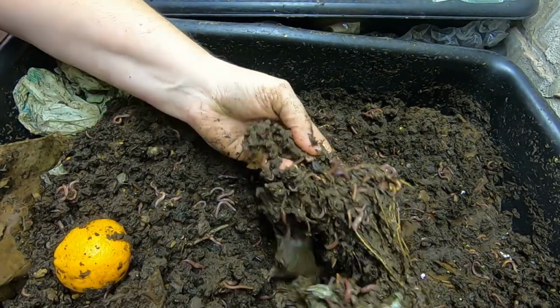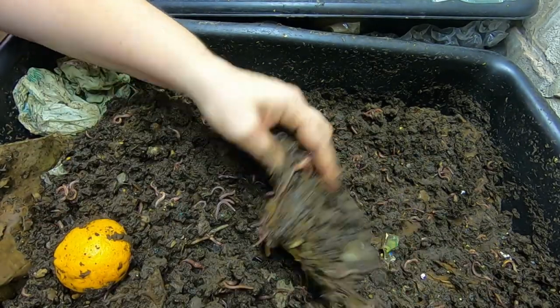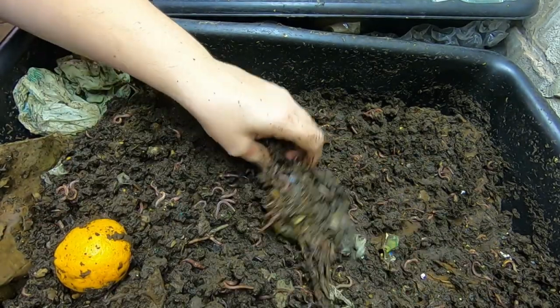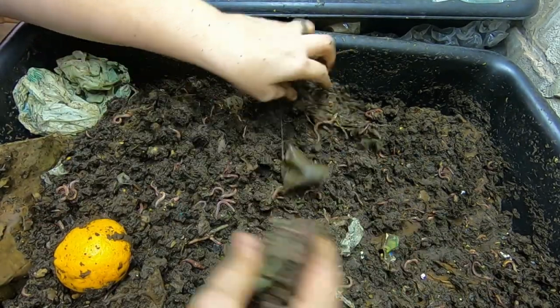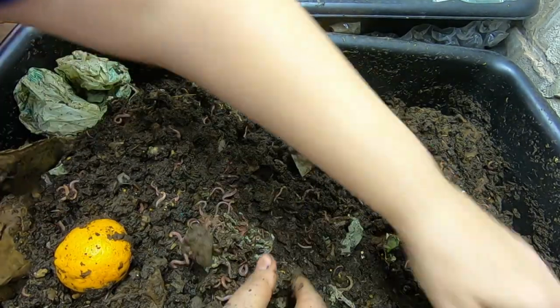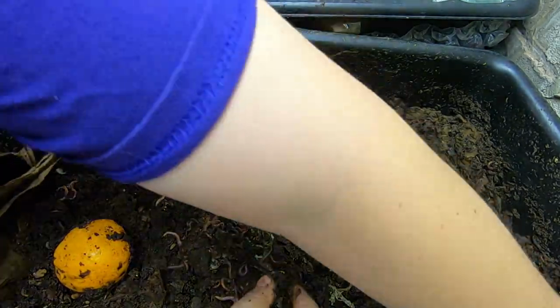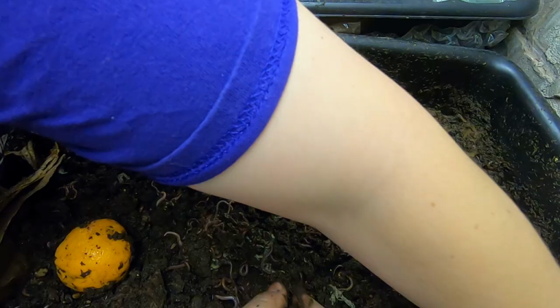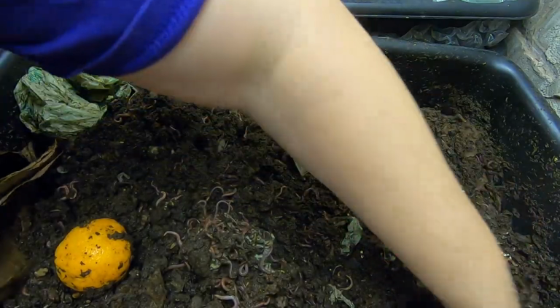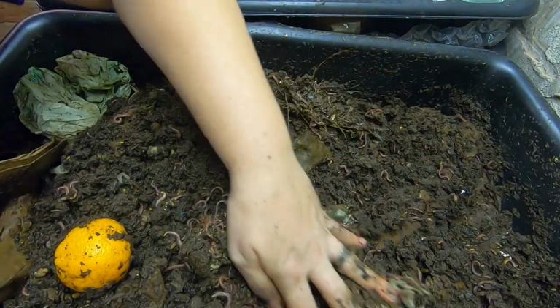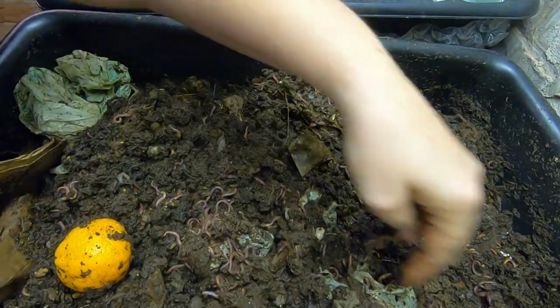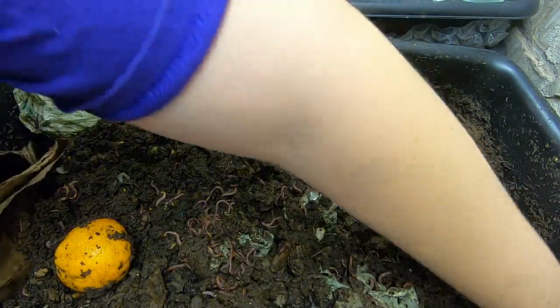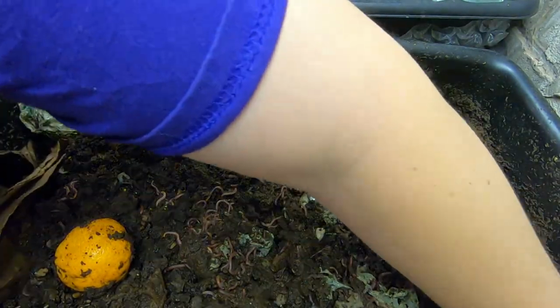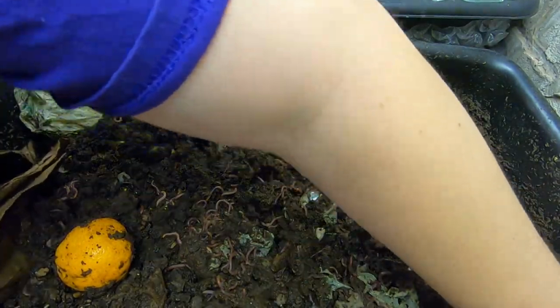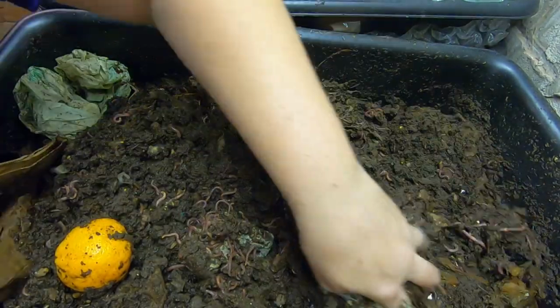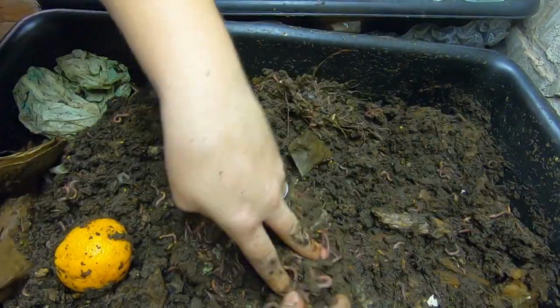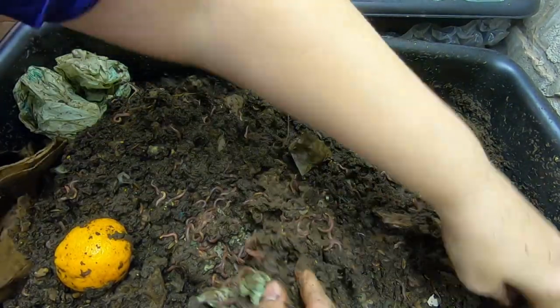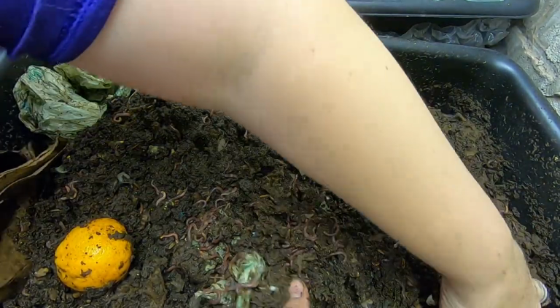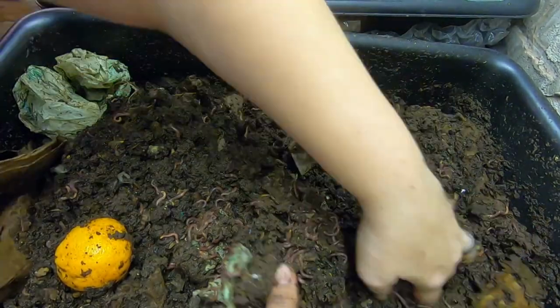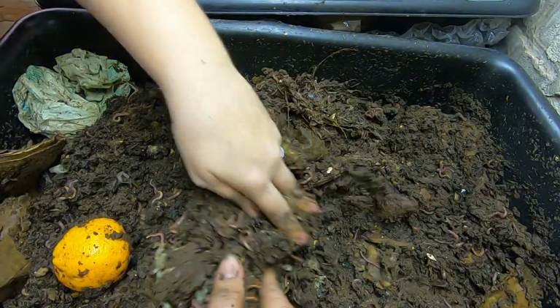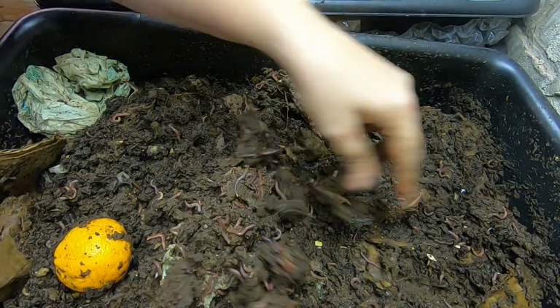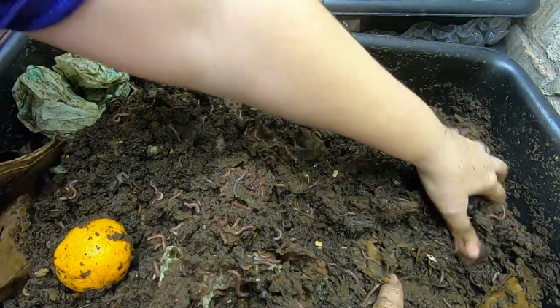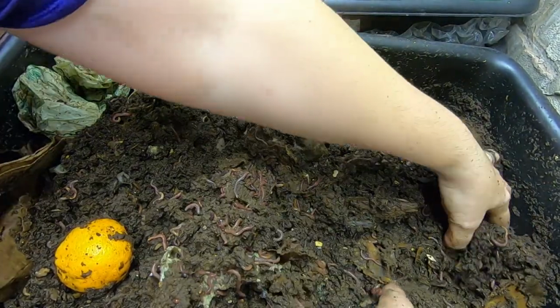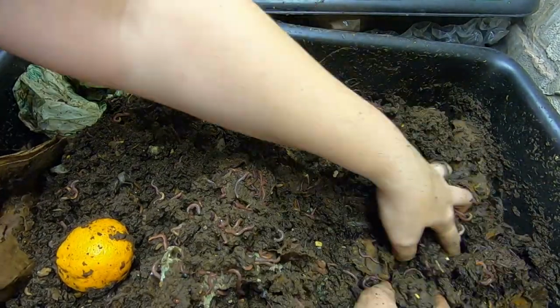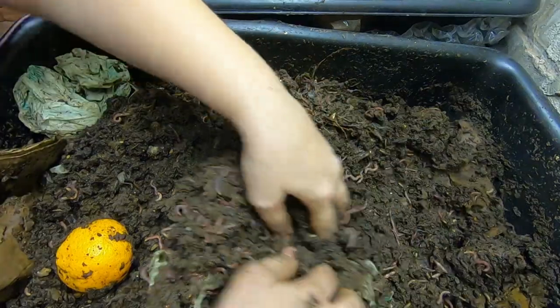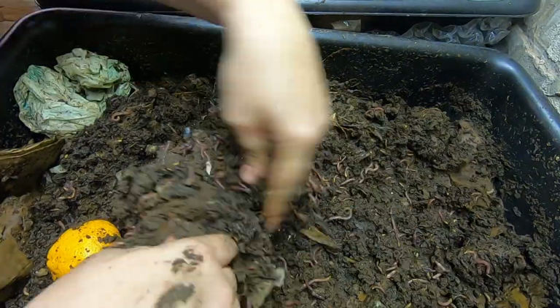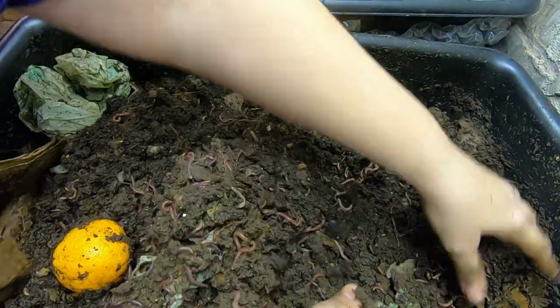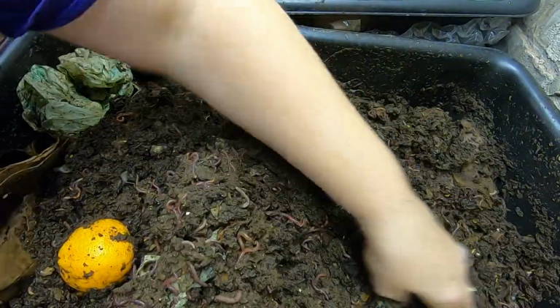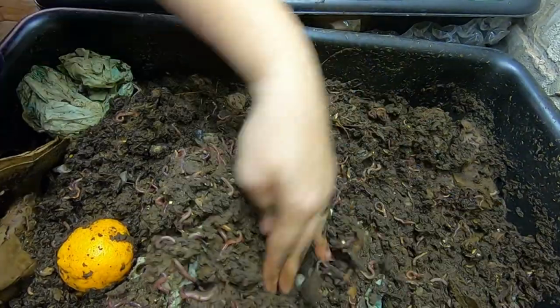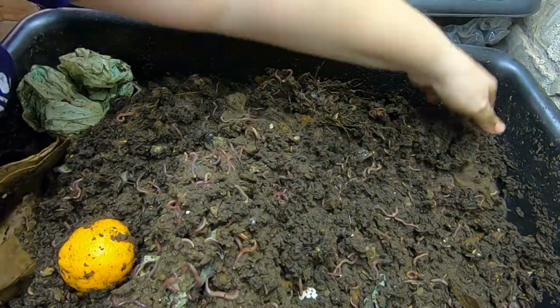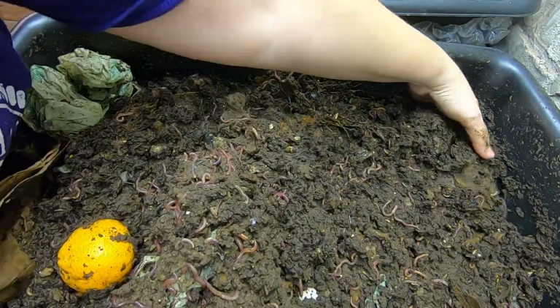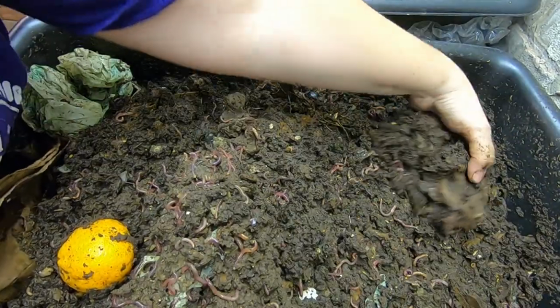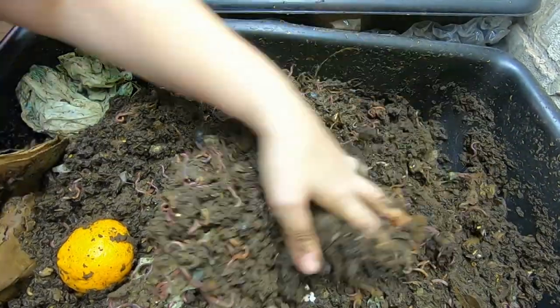Little worm ball in the pocket here, but yeah I'm having a hard time finding any of the lasagna layers at all in here.